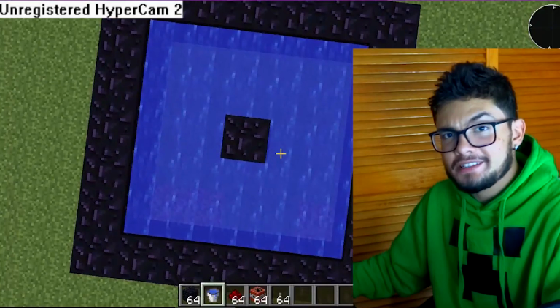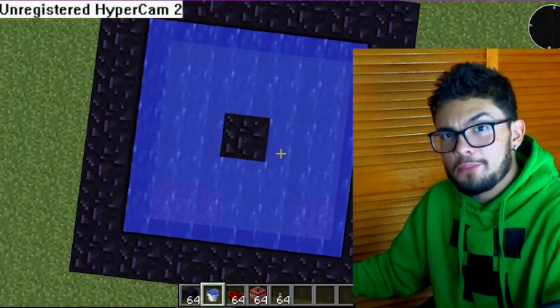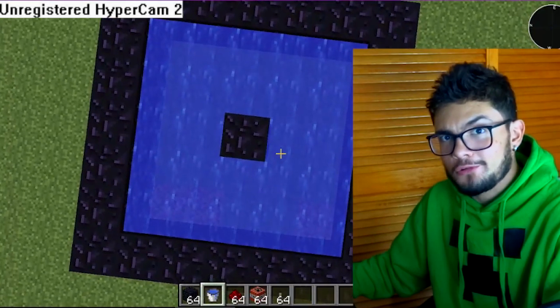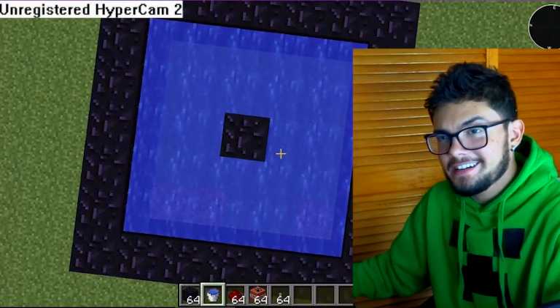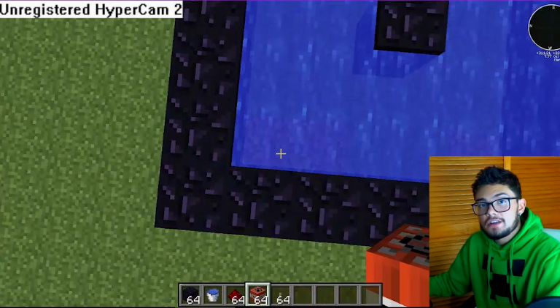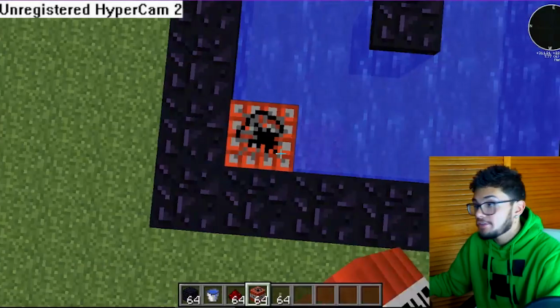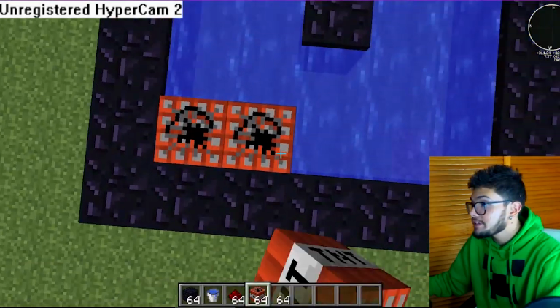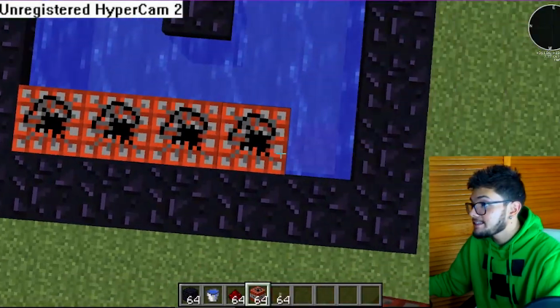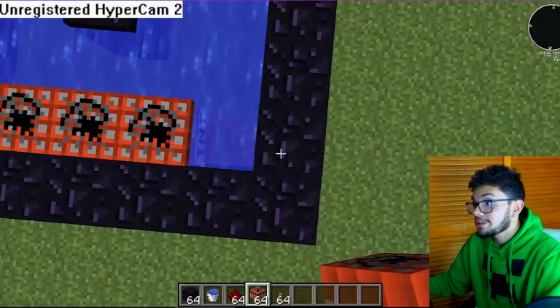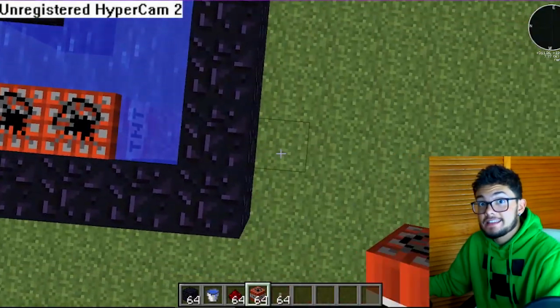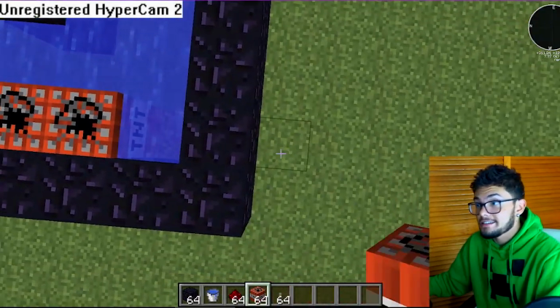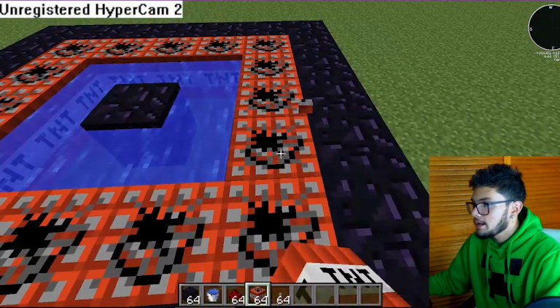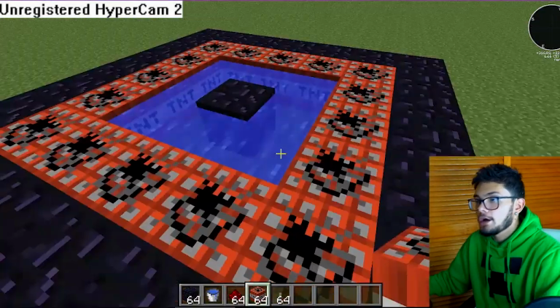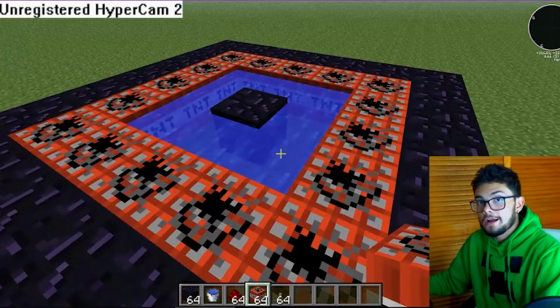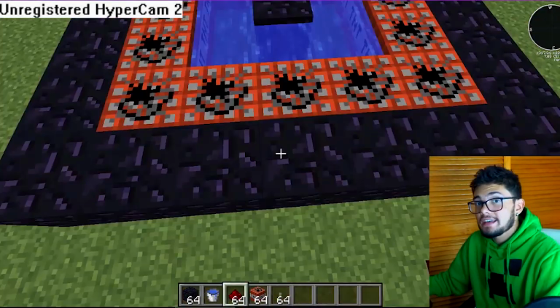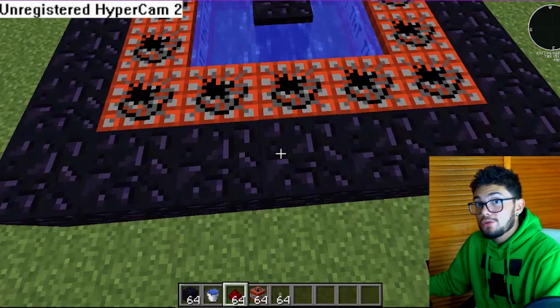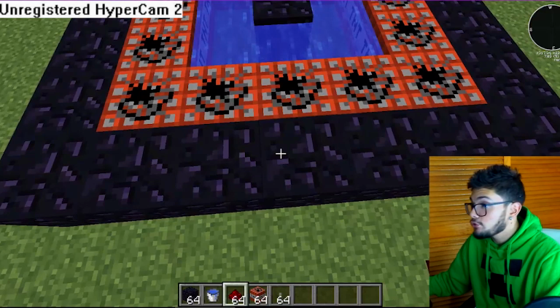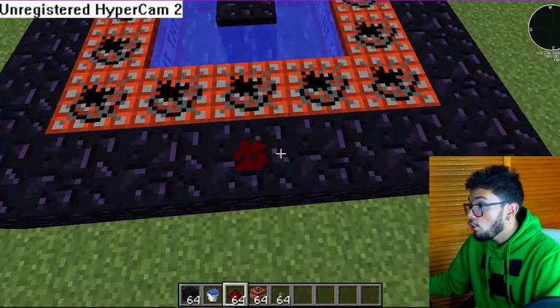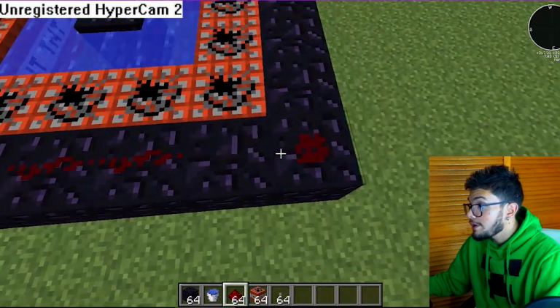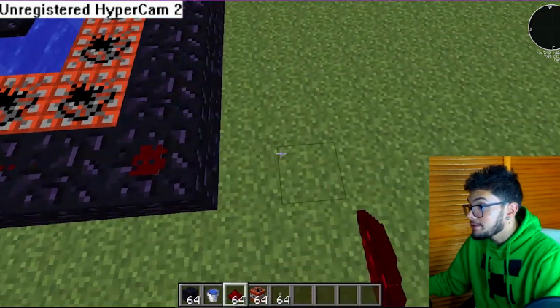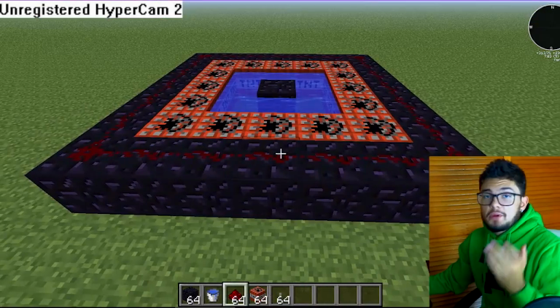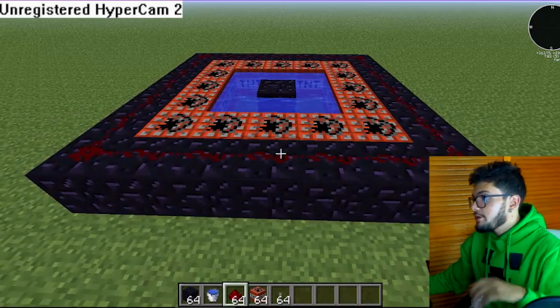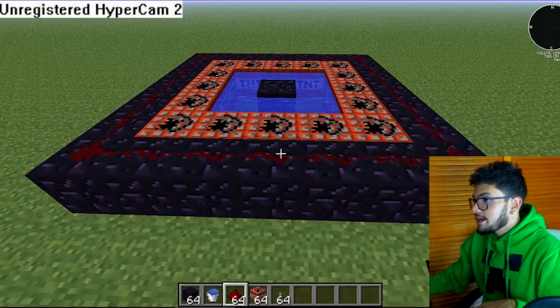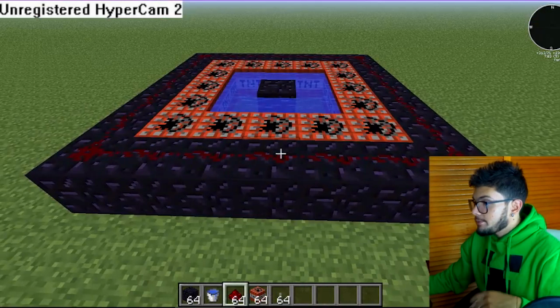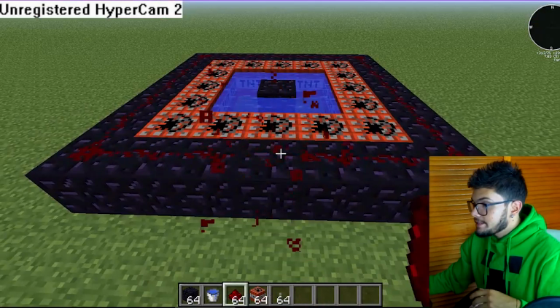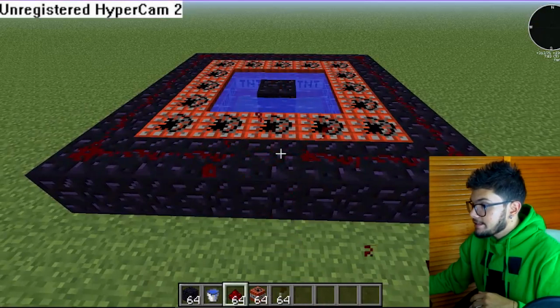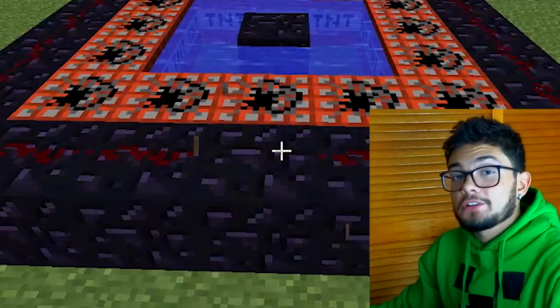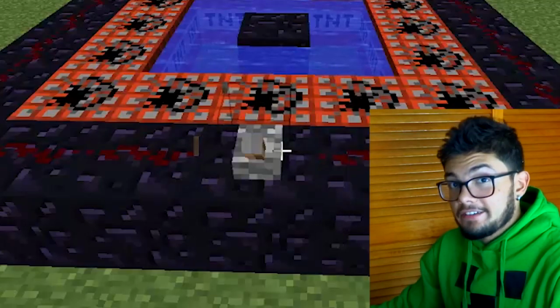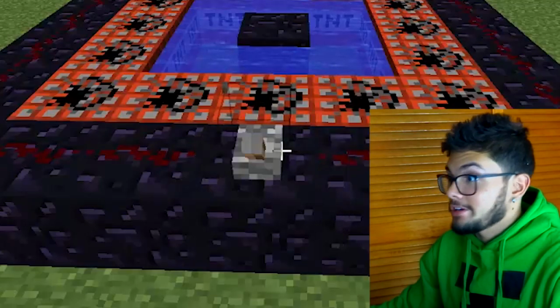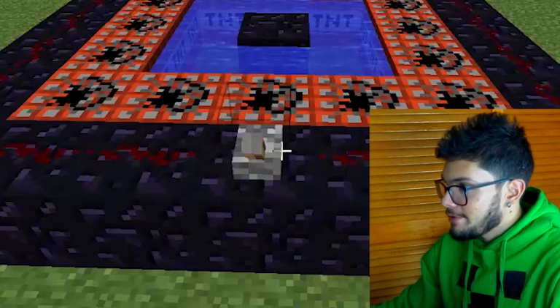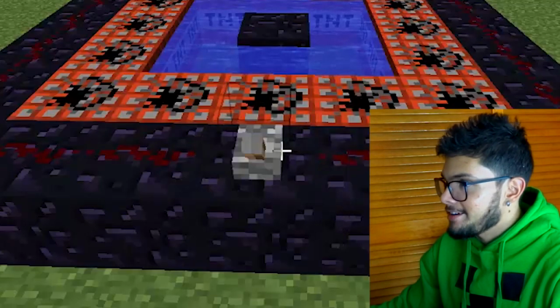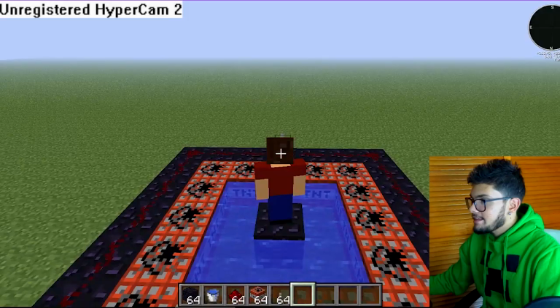Then you're gonna fill the ends with TNT. Then with redstone you go all around, then you pick whatever side — I'm gonna pick this side — and put the lever right there.